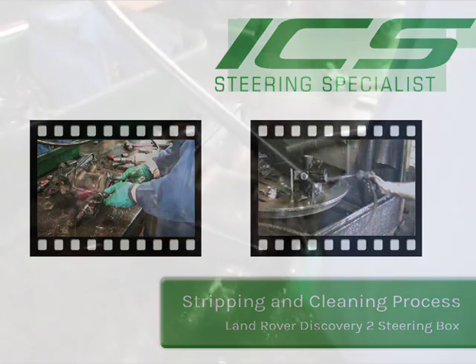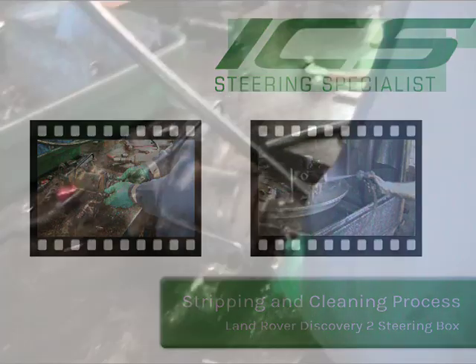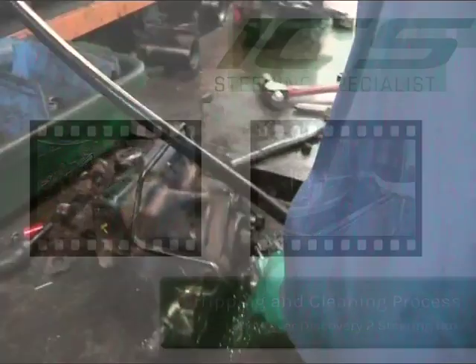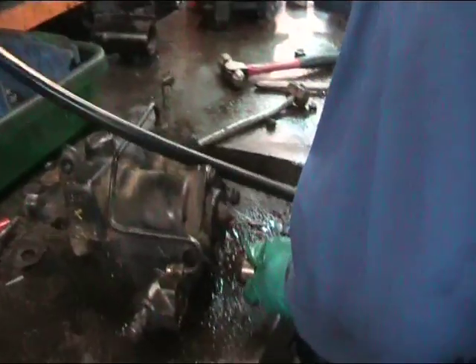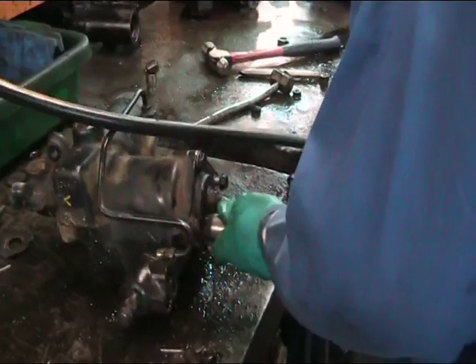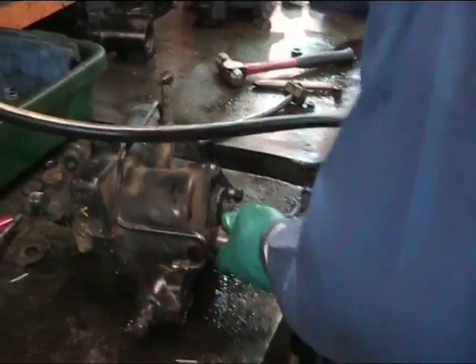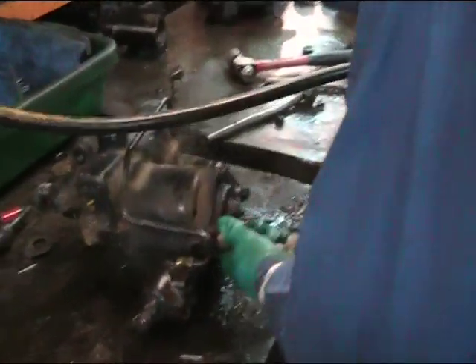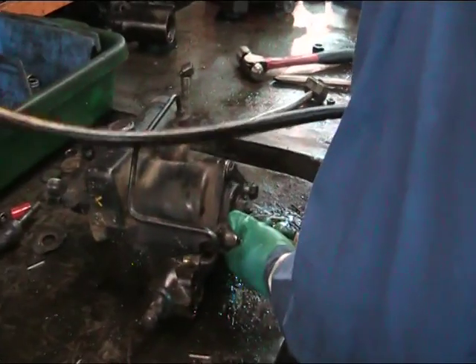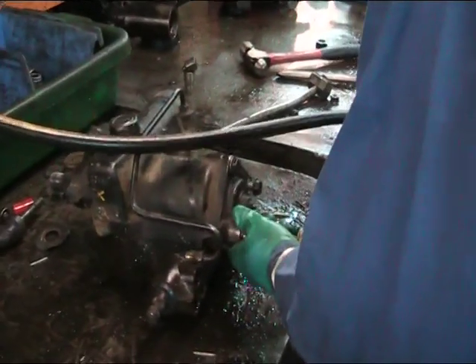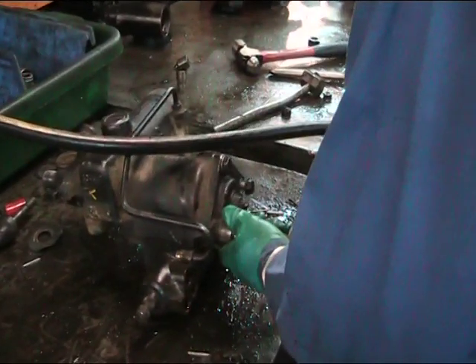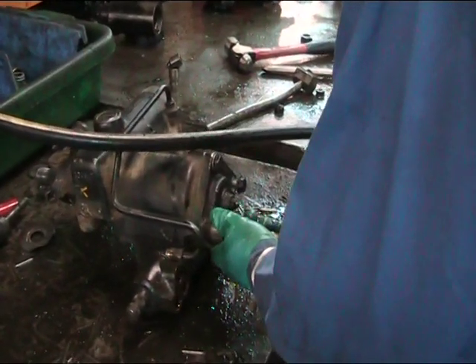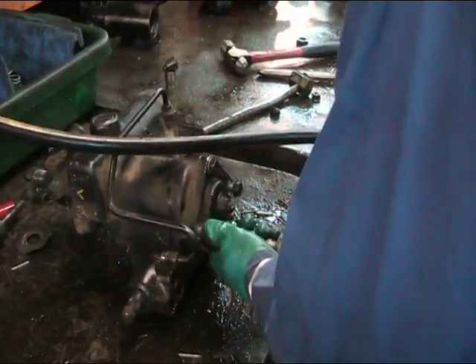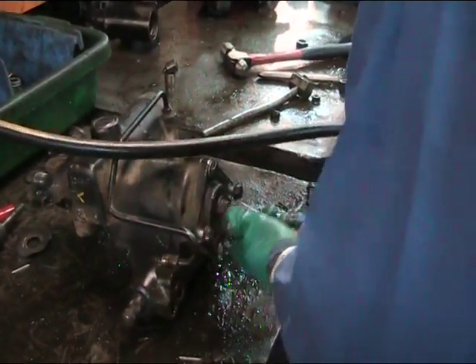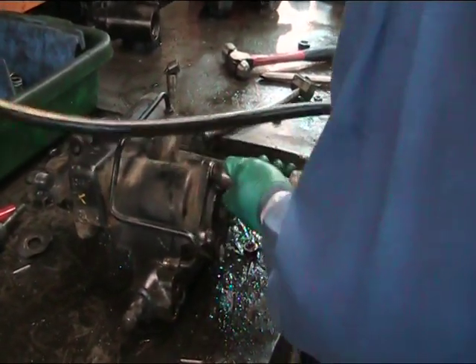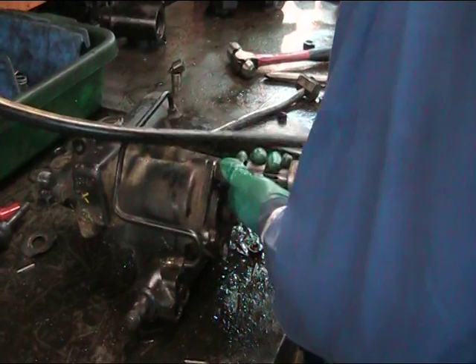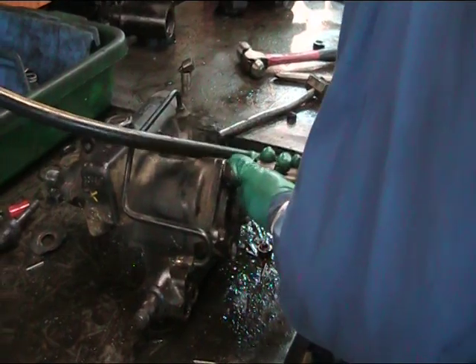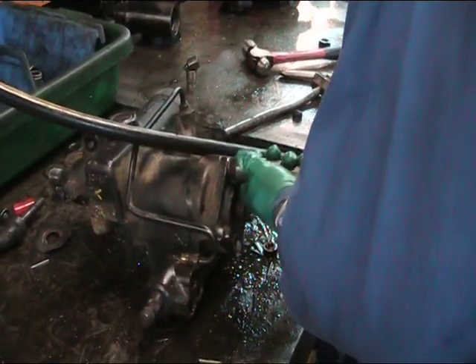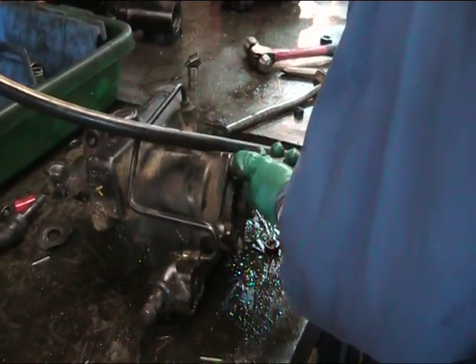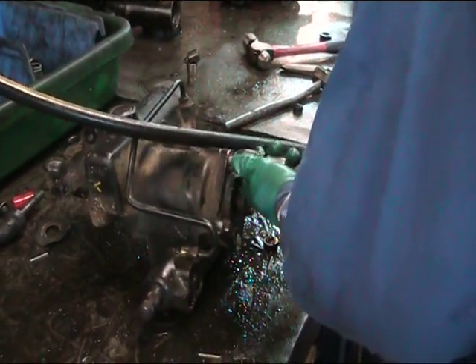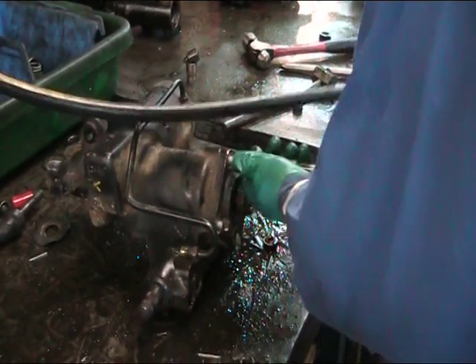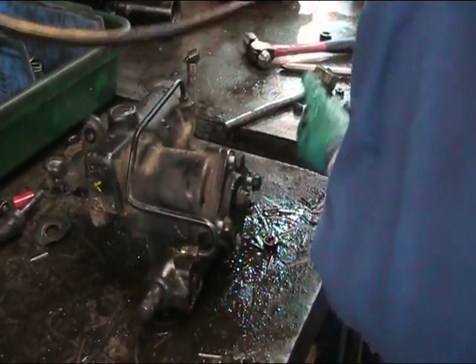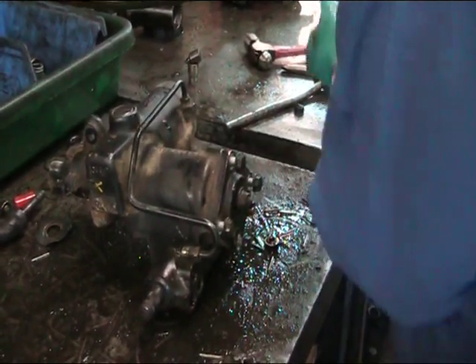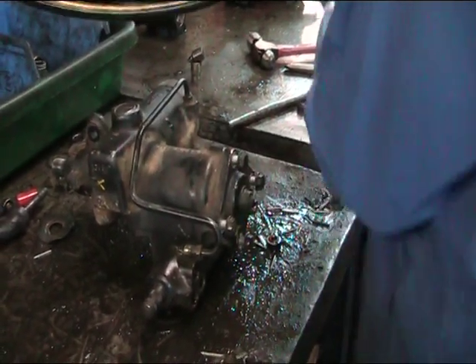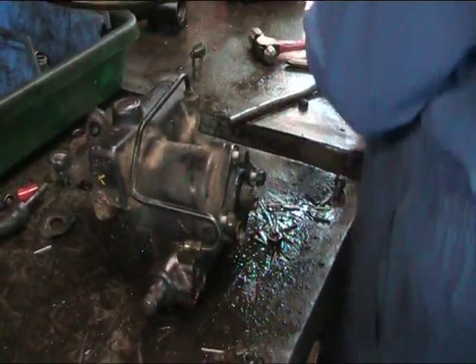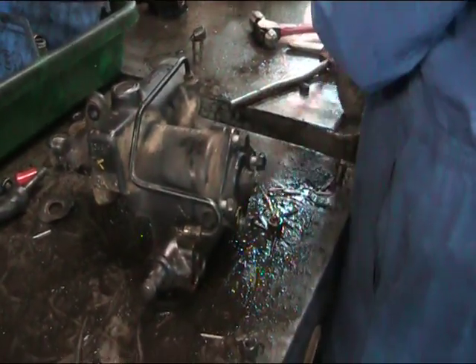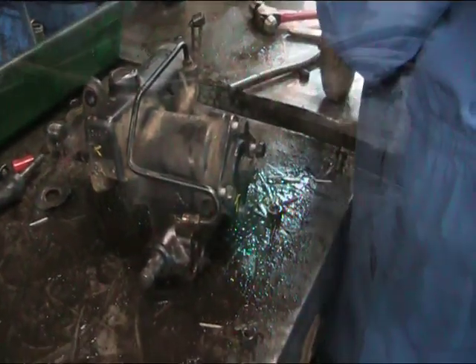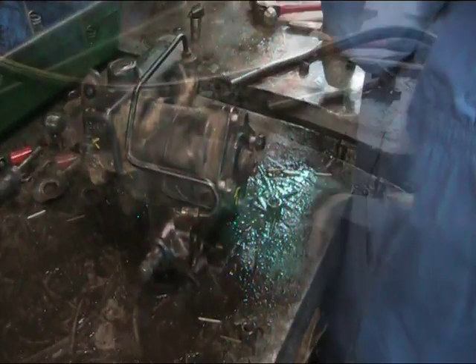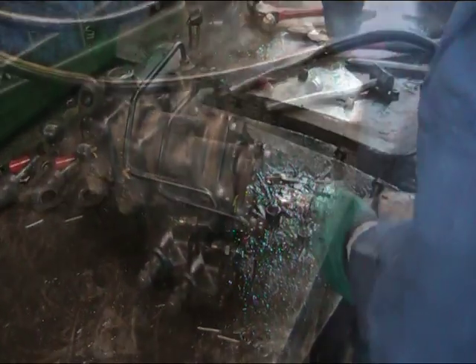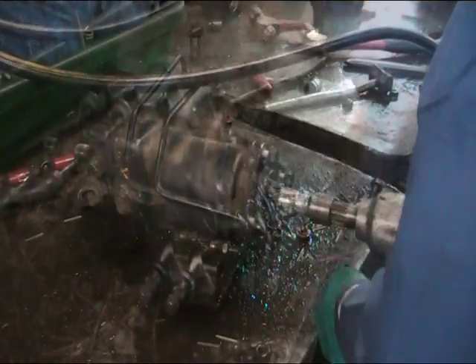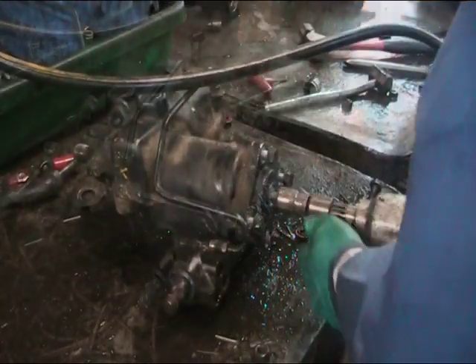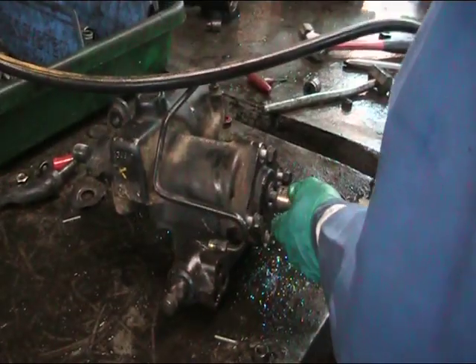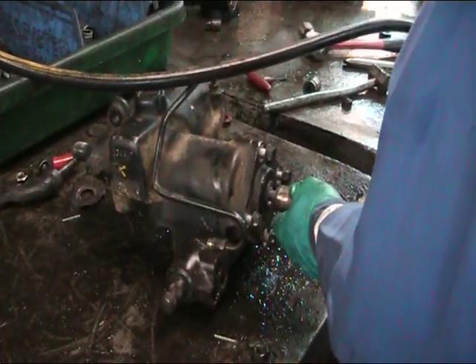In this first series of short videos, we'll be completely stripping and rebuilding a Land Rover Discovery 2 steering box.